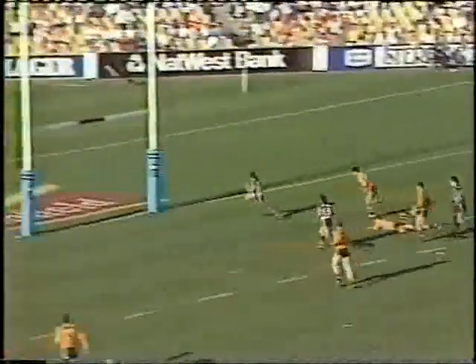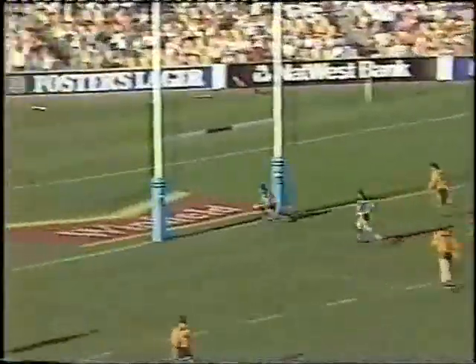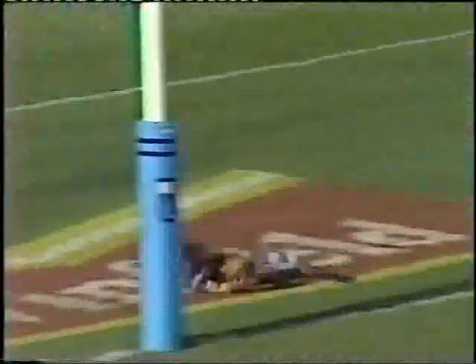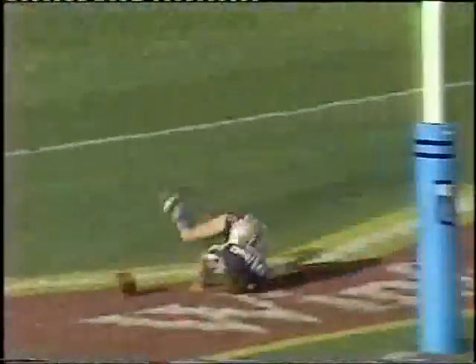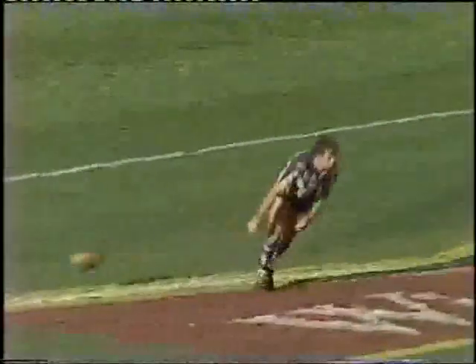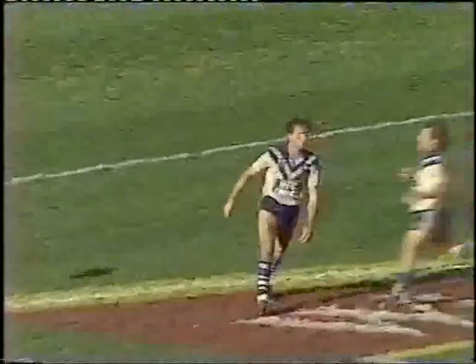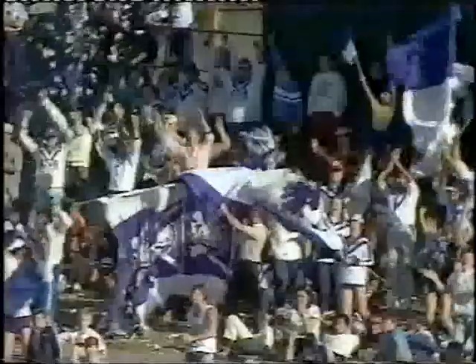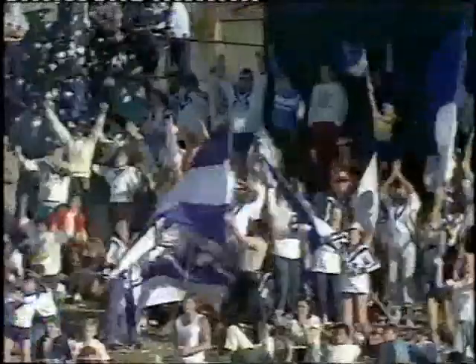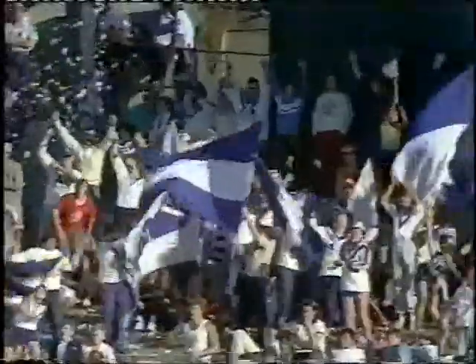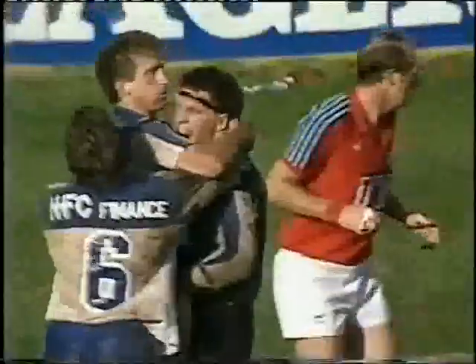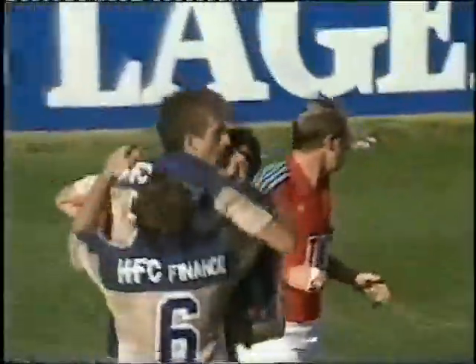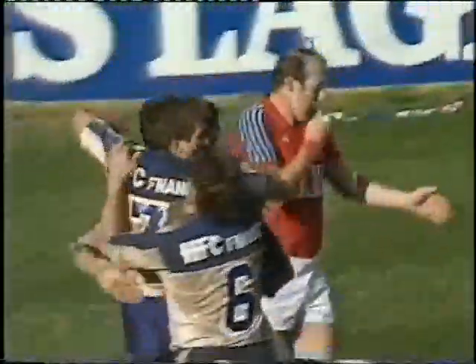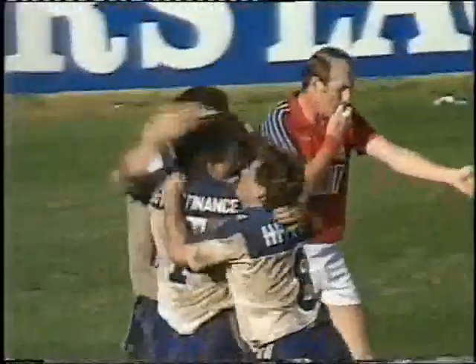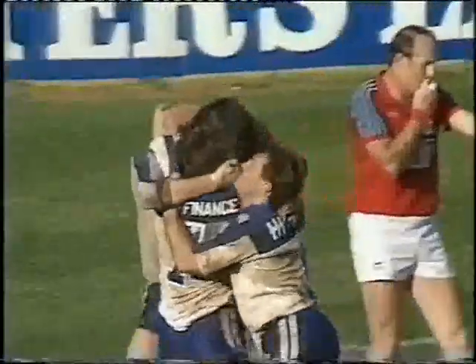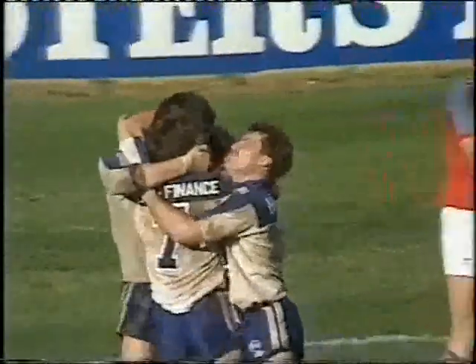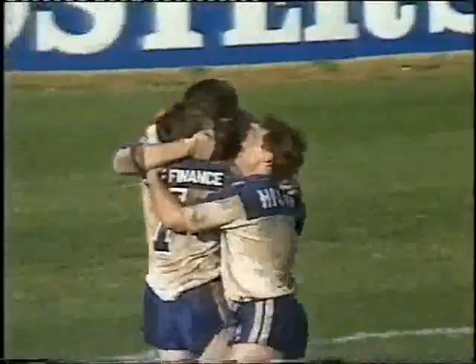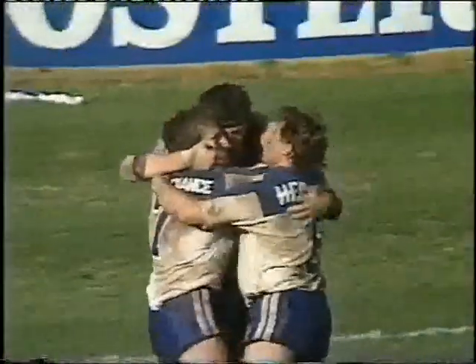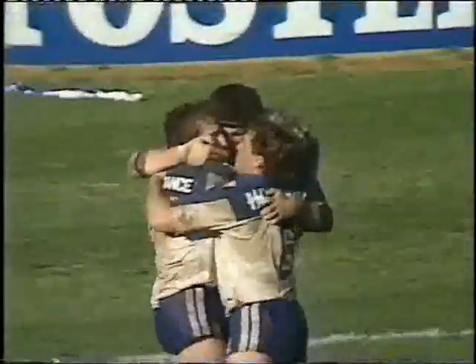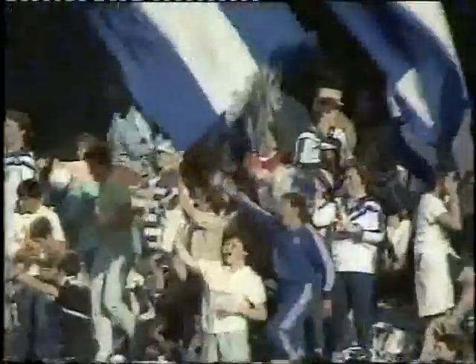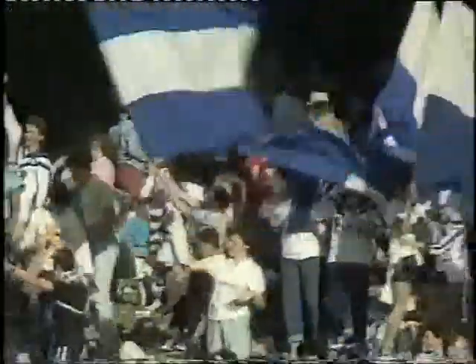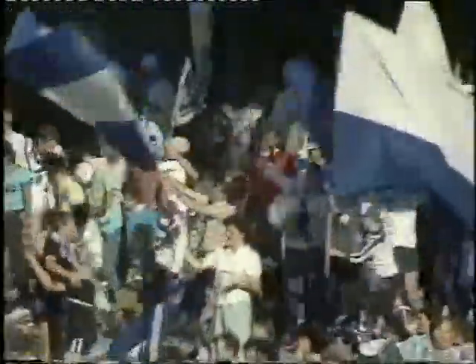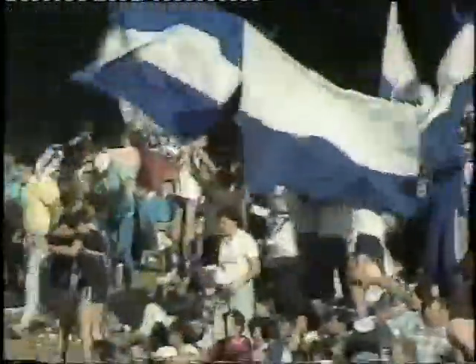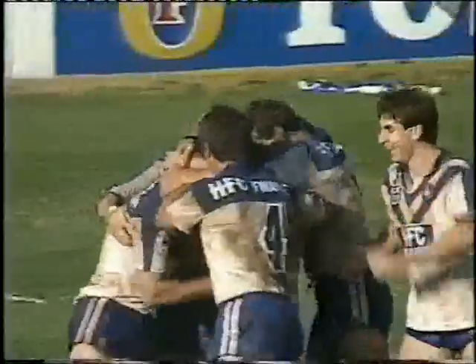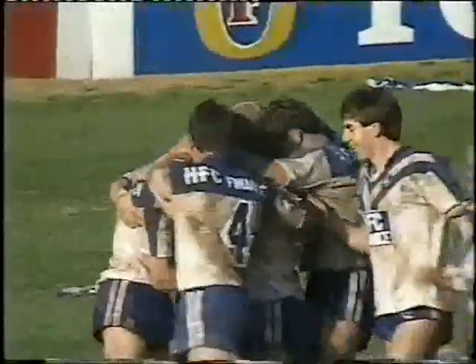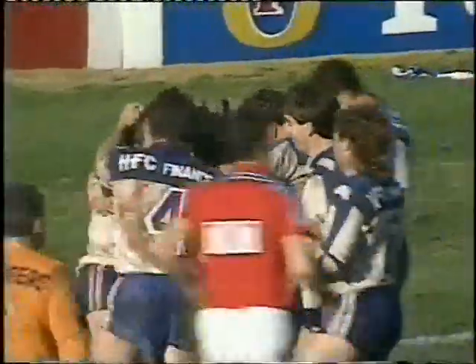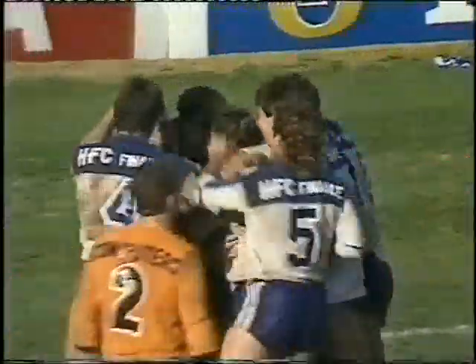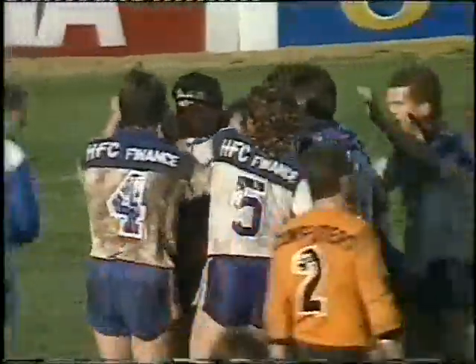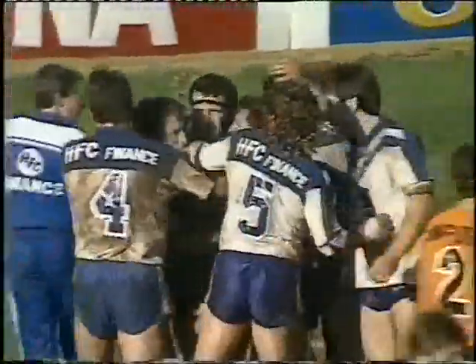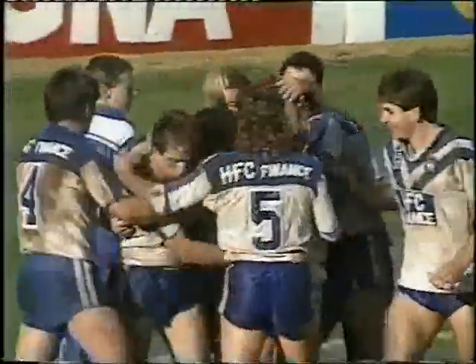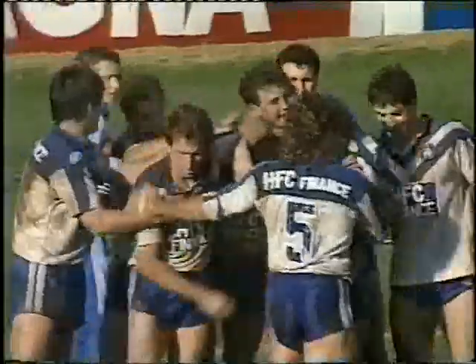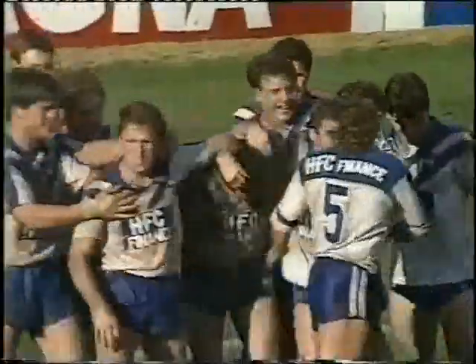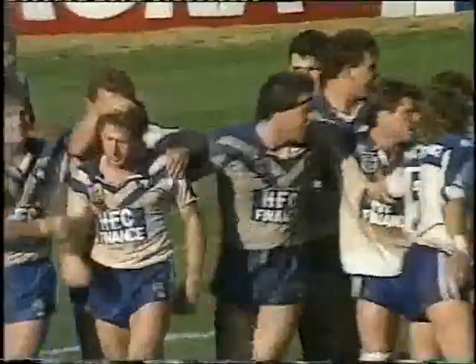Mortimer, he's over. The little Canterbury halfback, Steve Mortimer from the scrum base, scores right under the black dot.